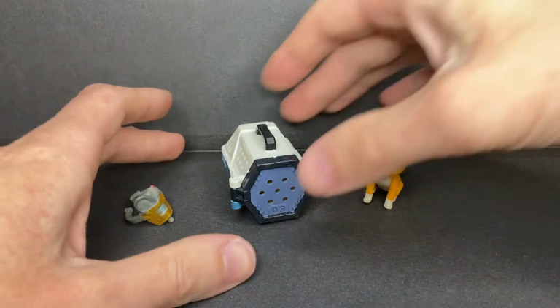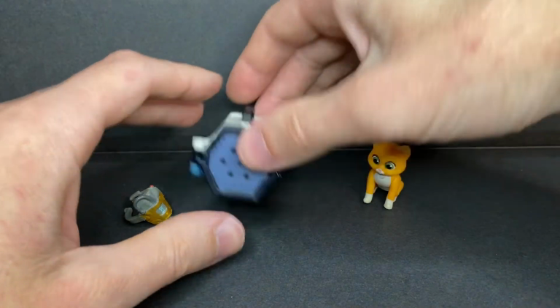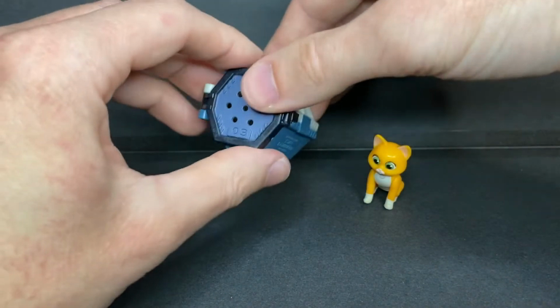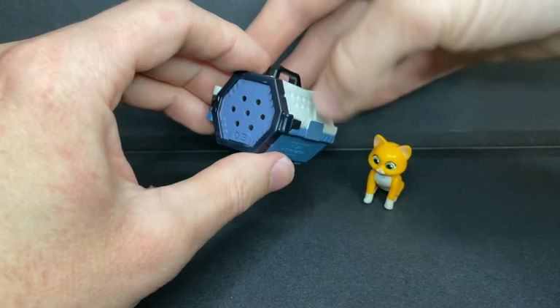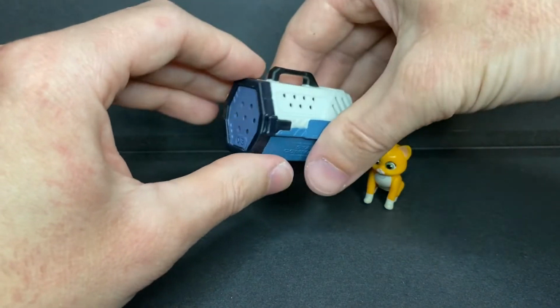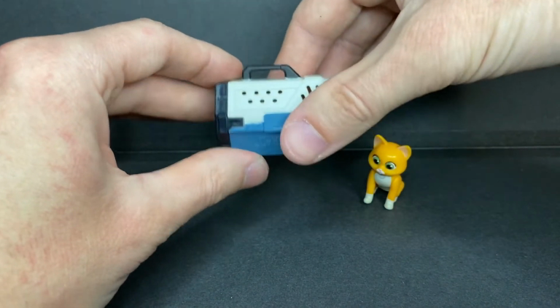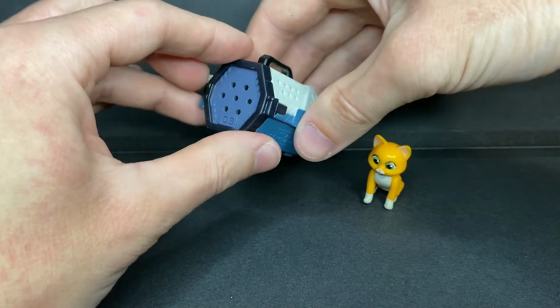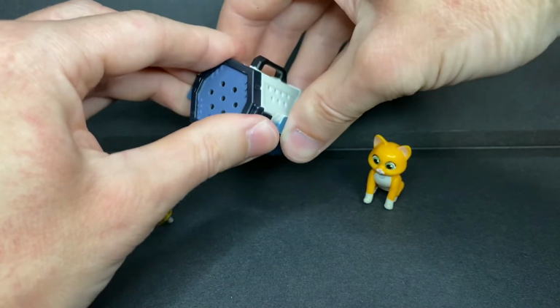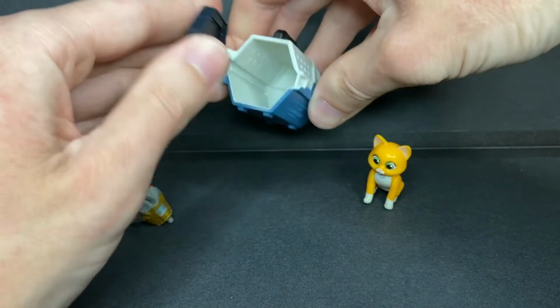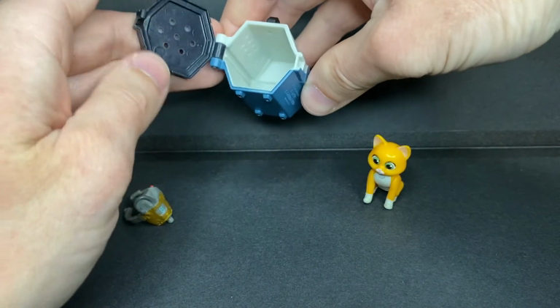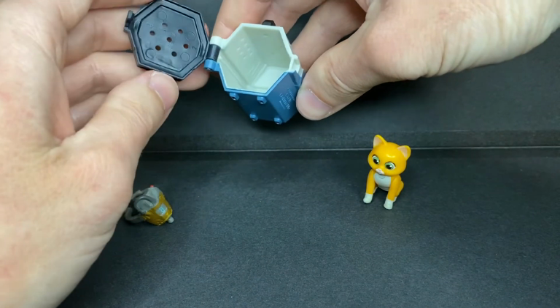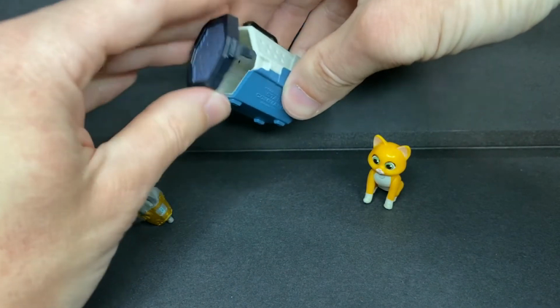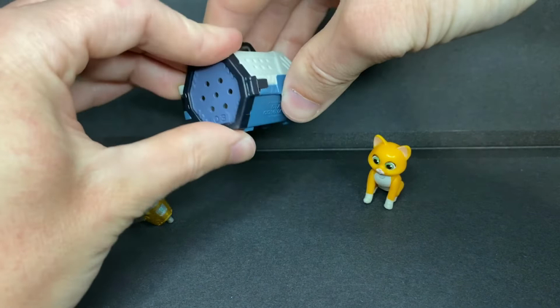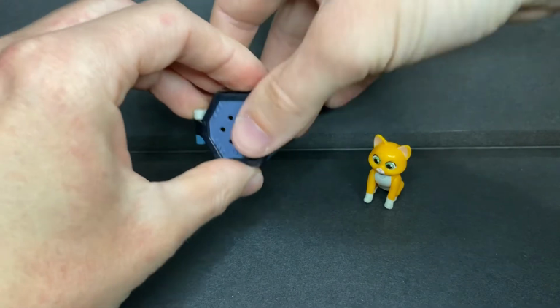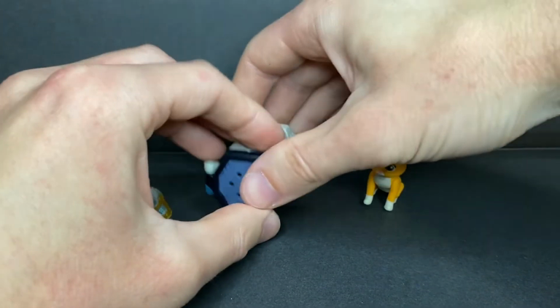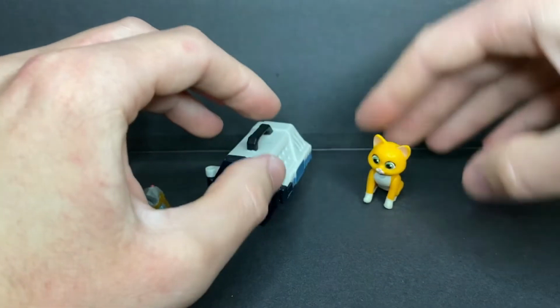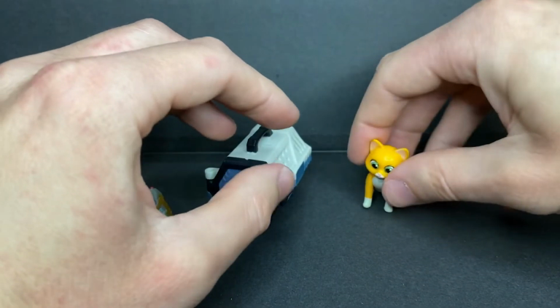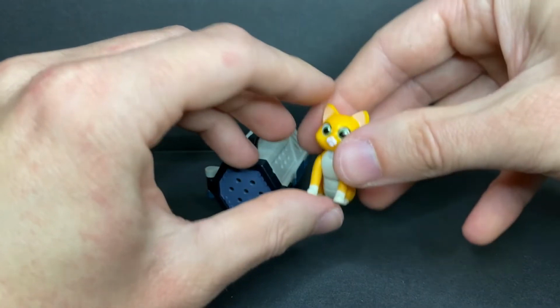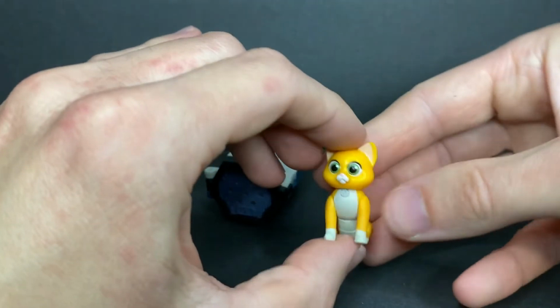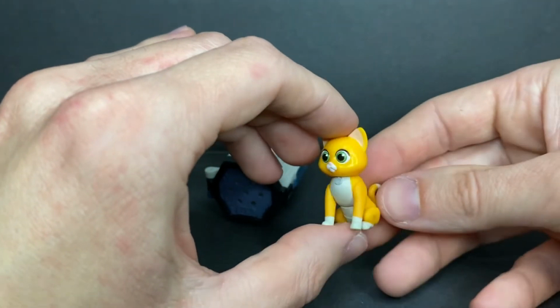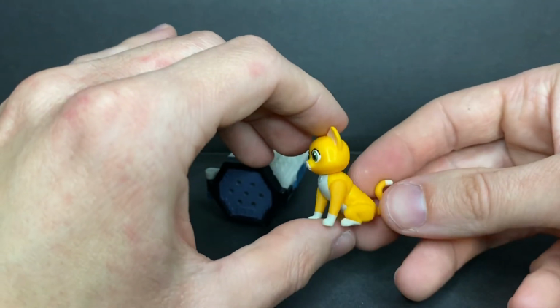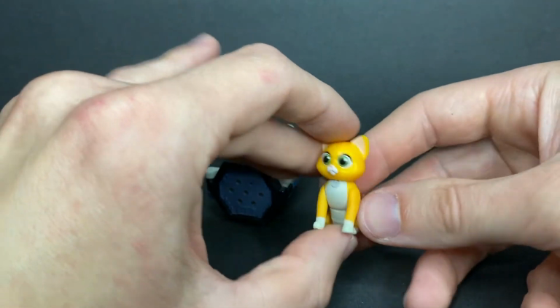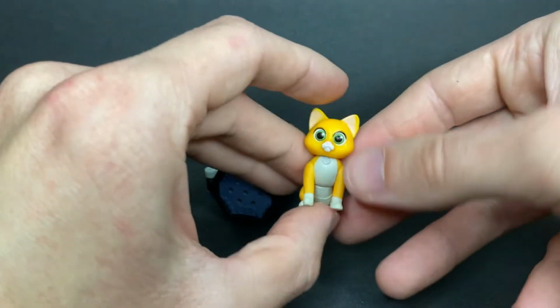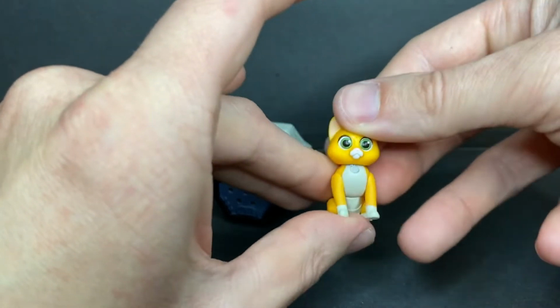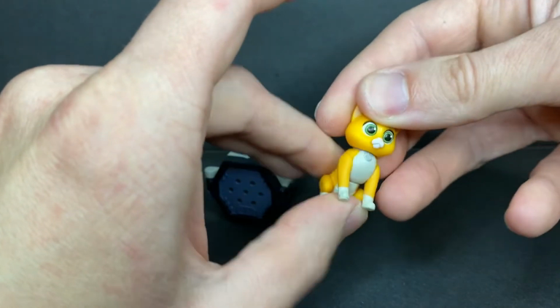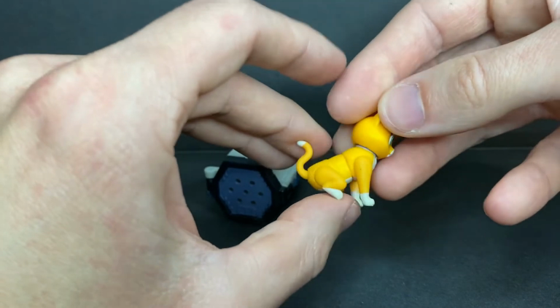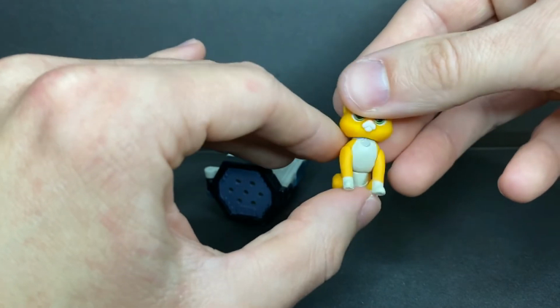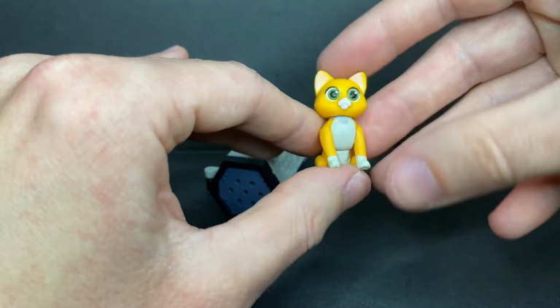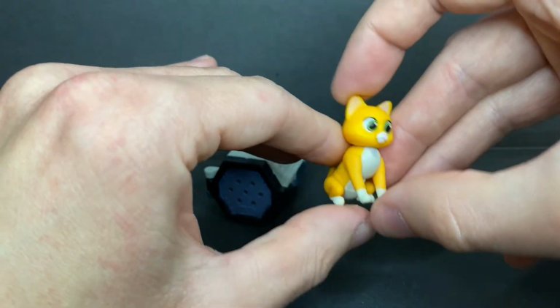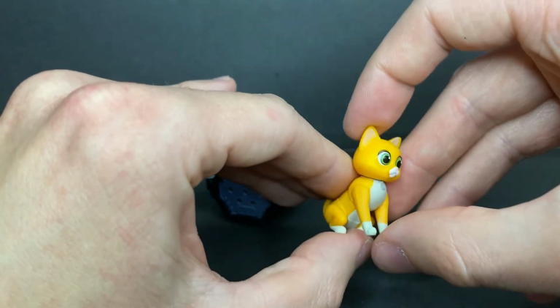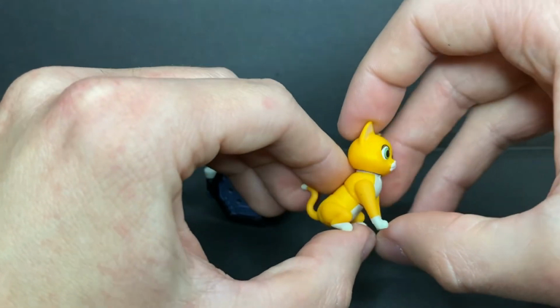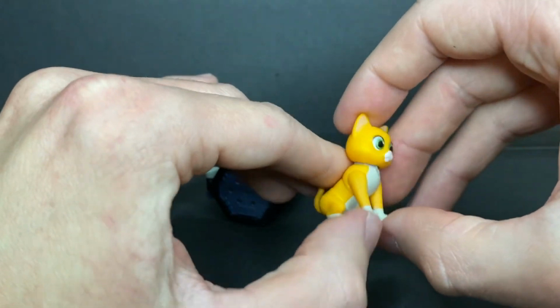Next up, he comes with Socks' carrying case that opens — that's pretty cool. And finally, he comes with Socks himself, a very cute little accessory. It looks exactly like the character.